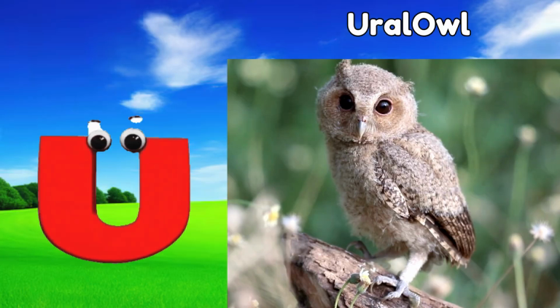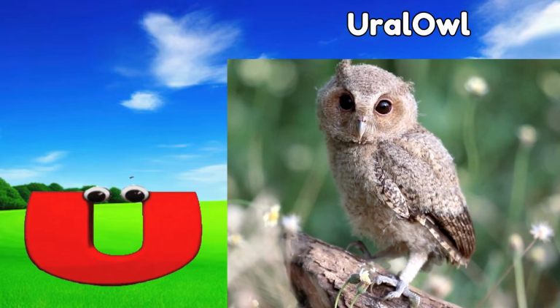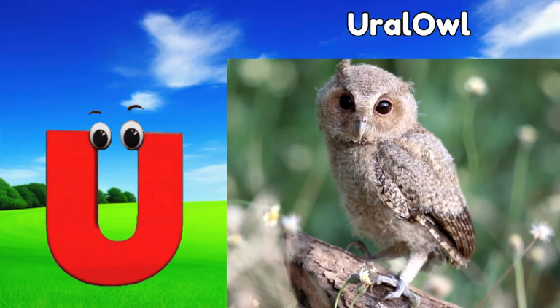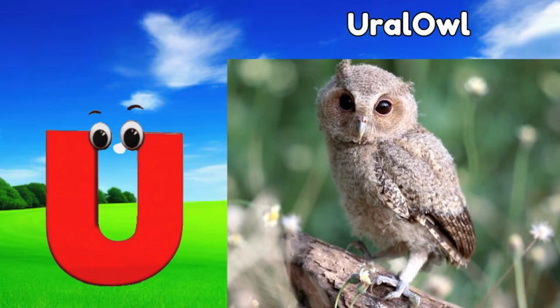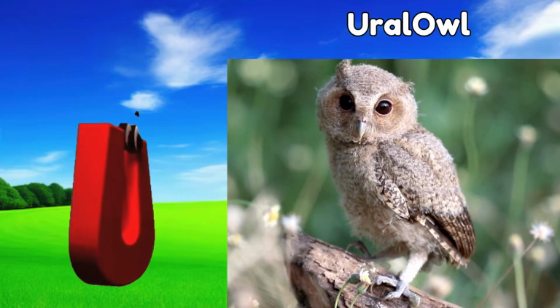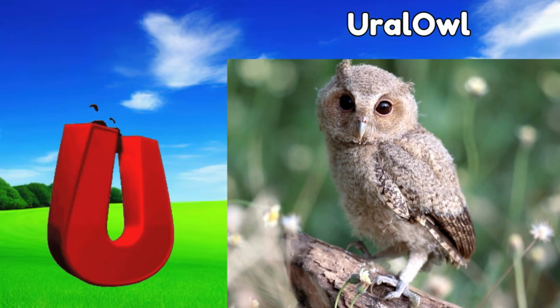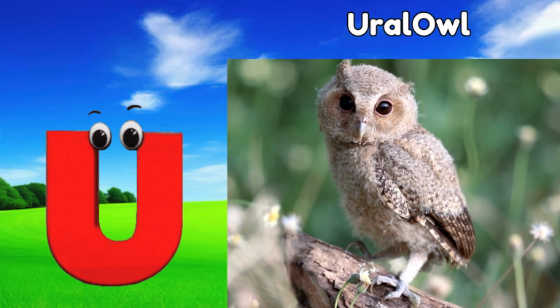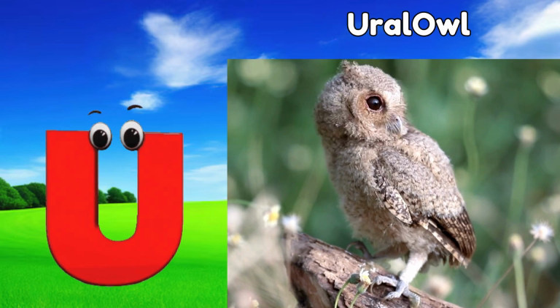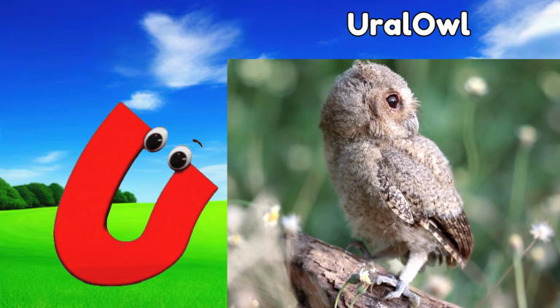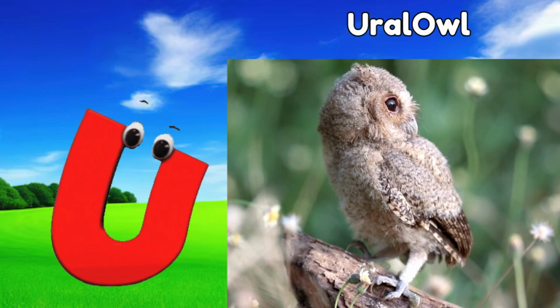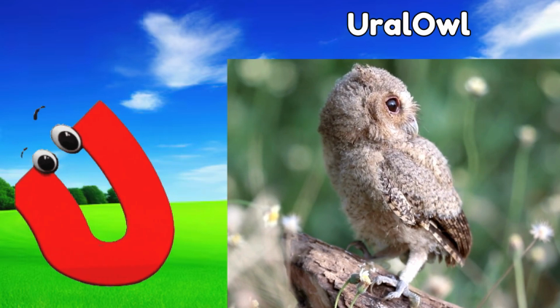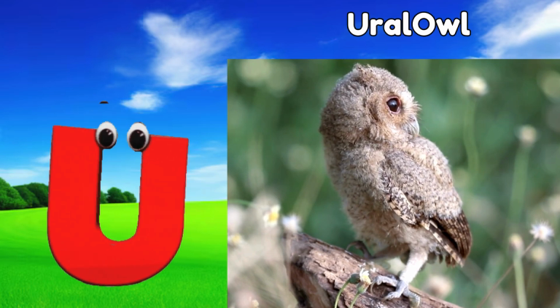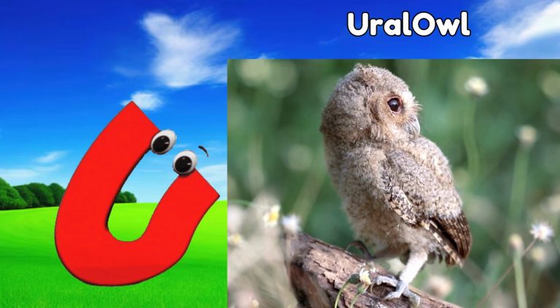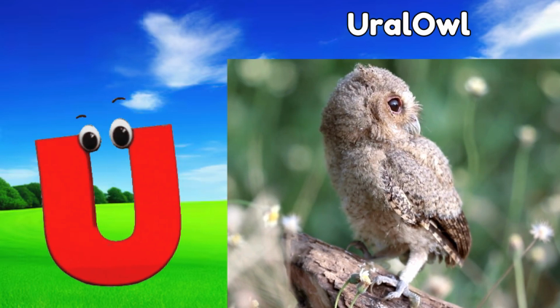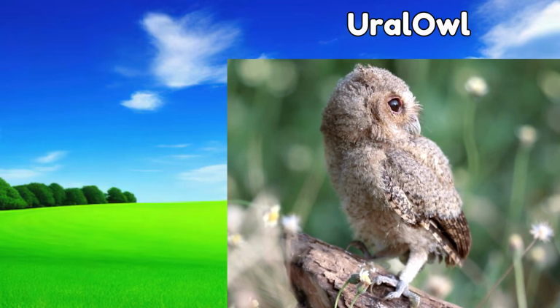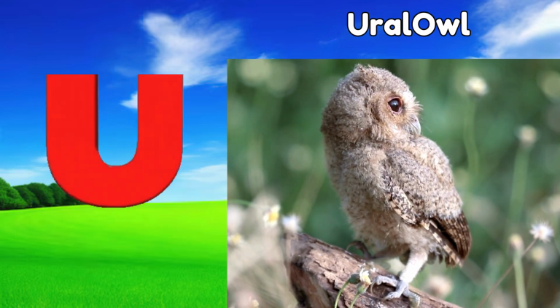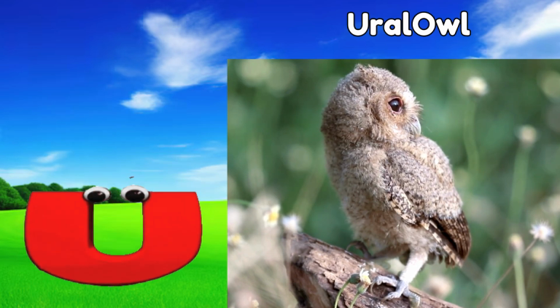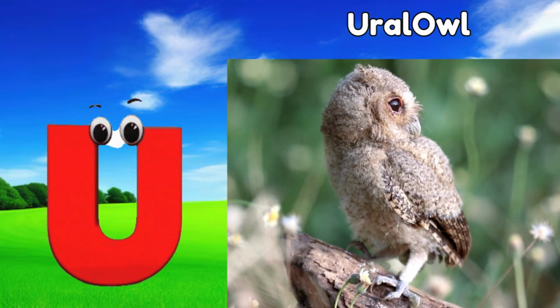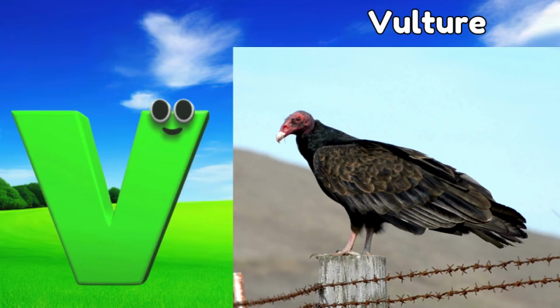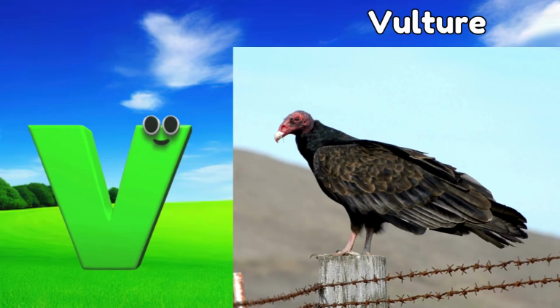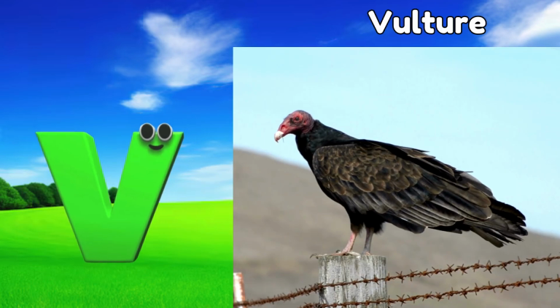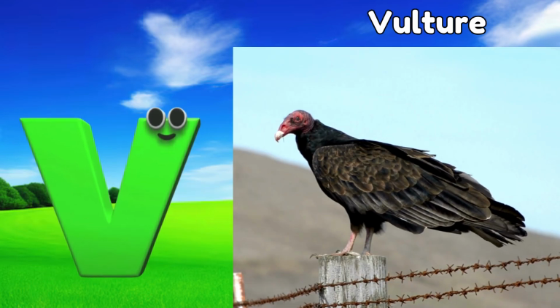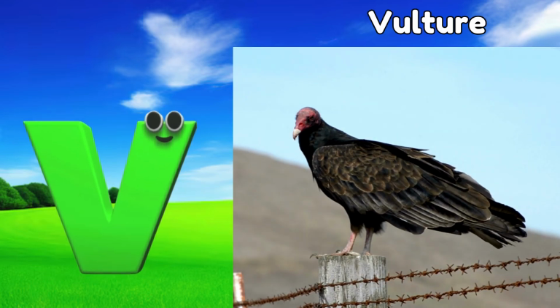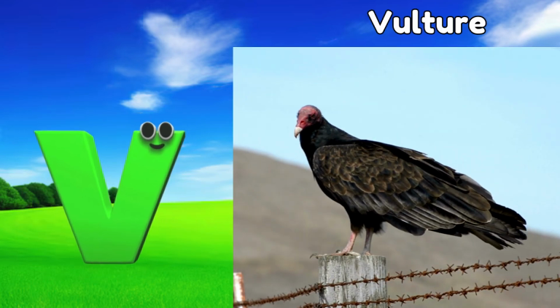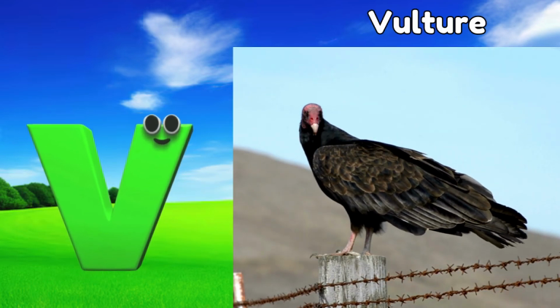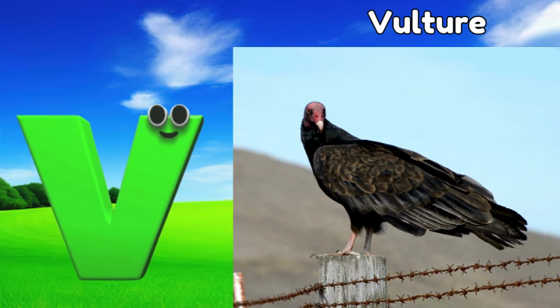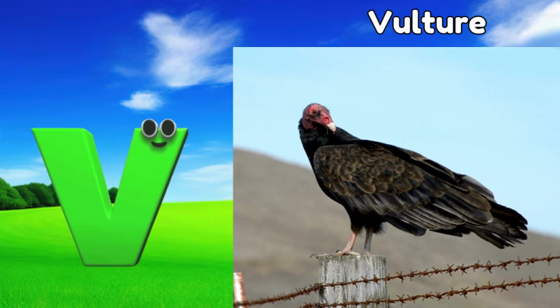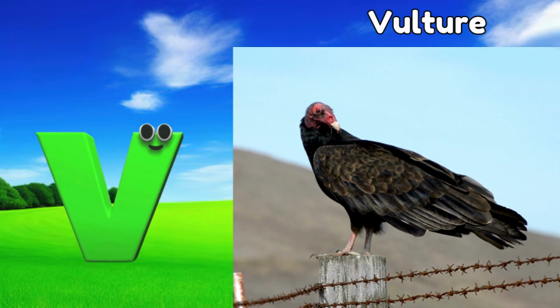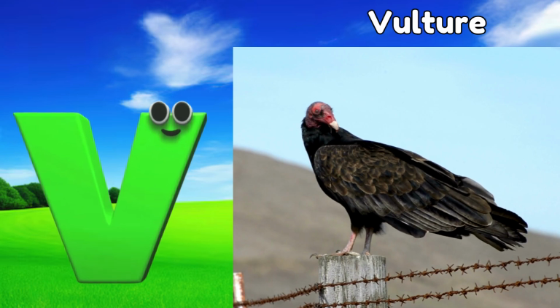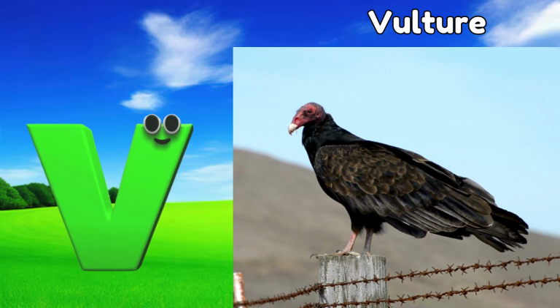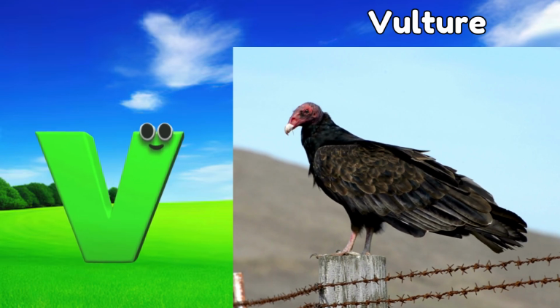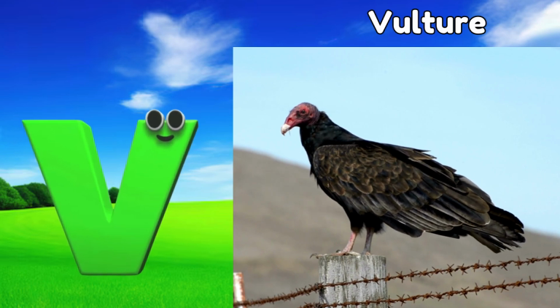U is for ural owl, uh, ural owl. V is for vulture, v, vulture.